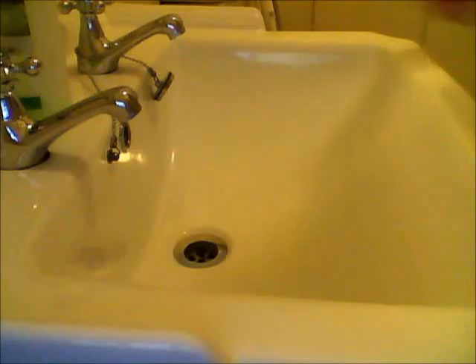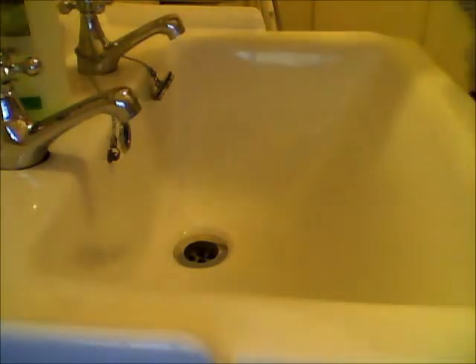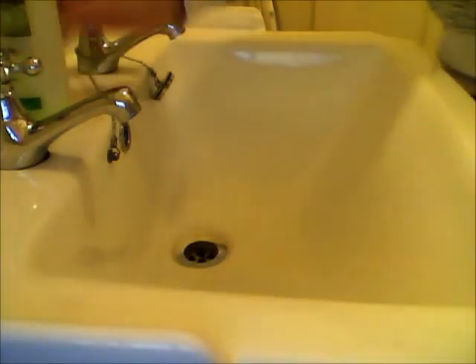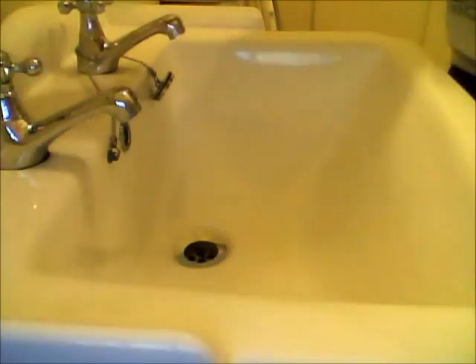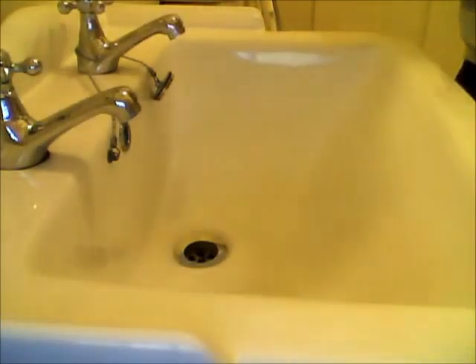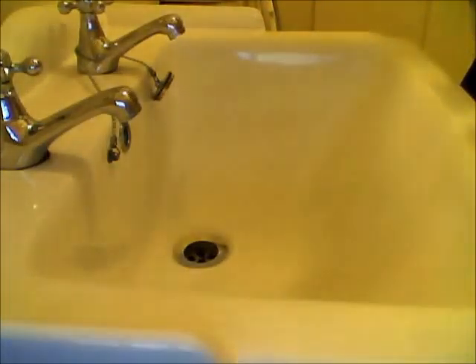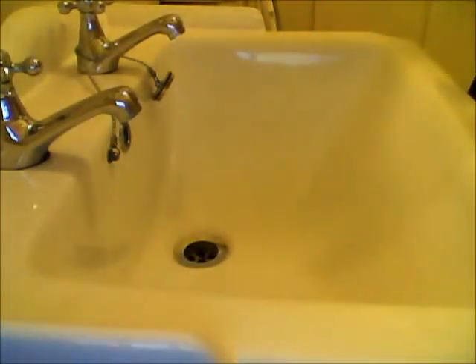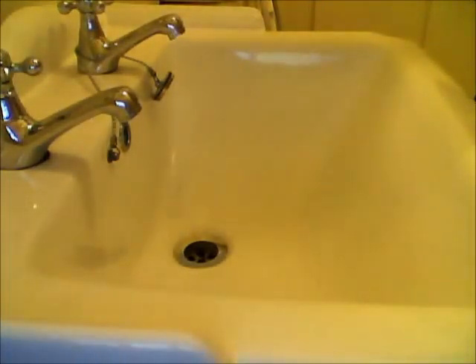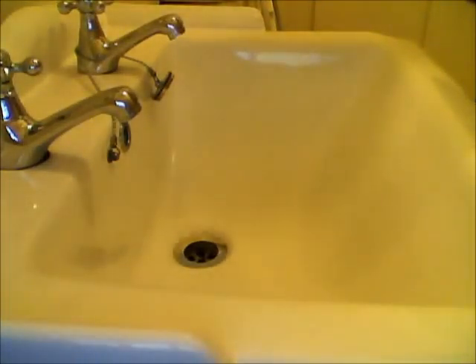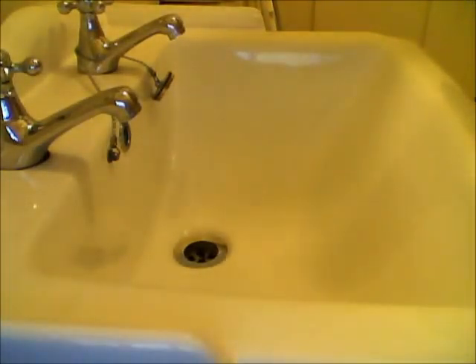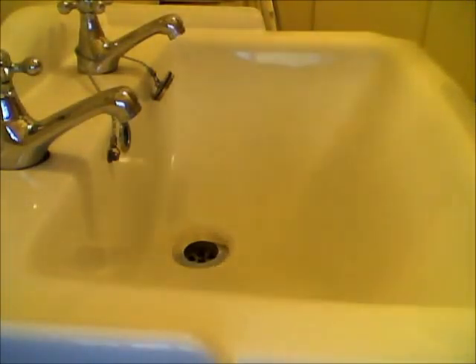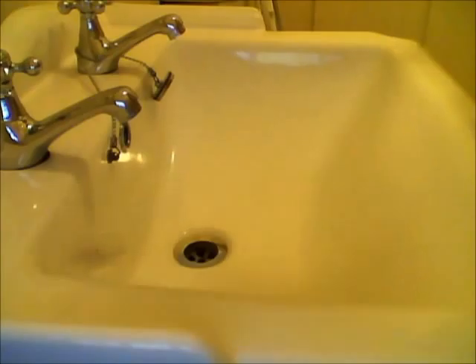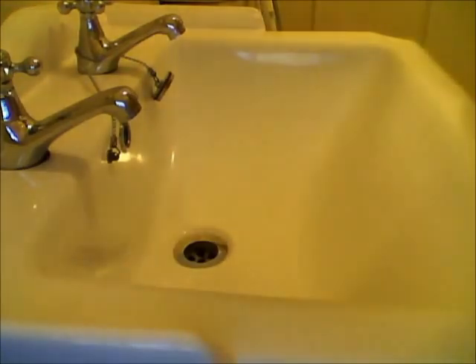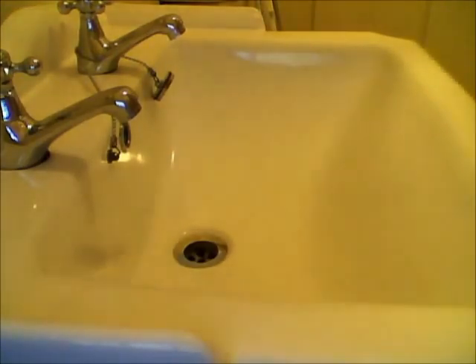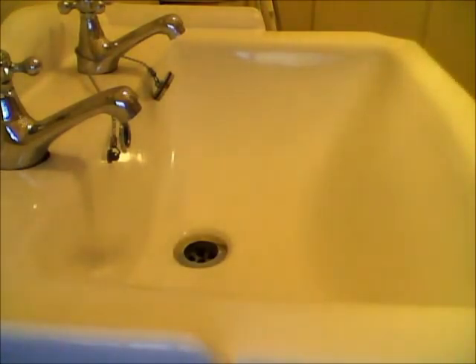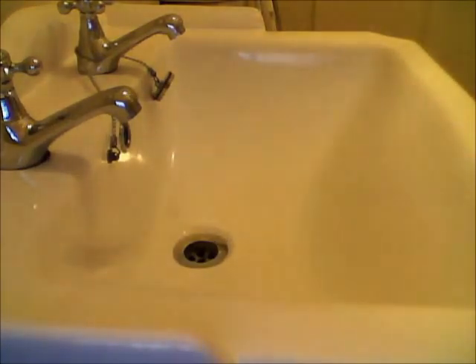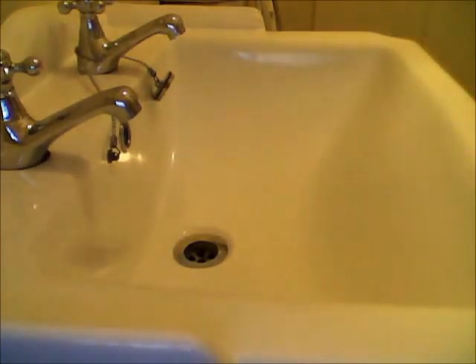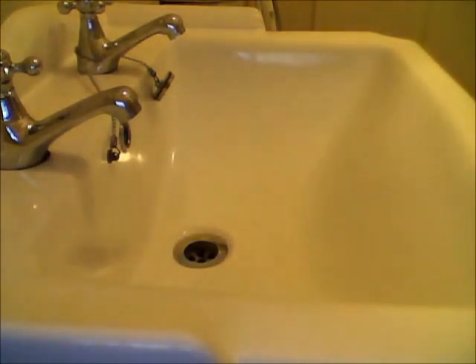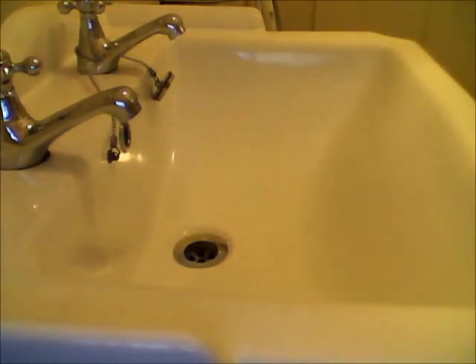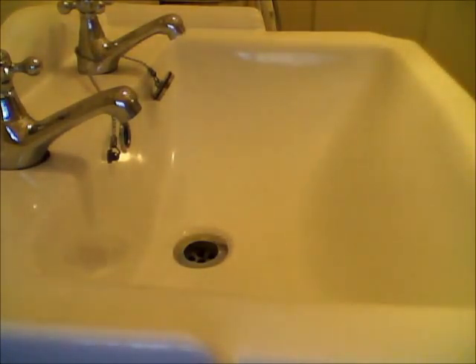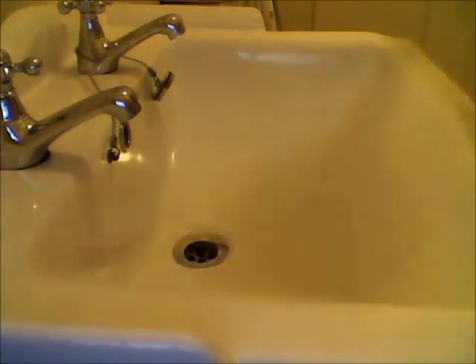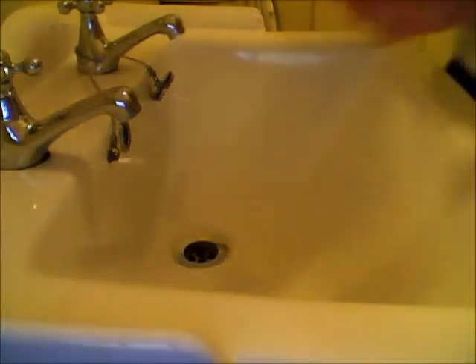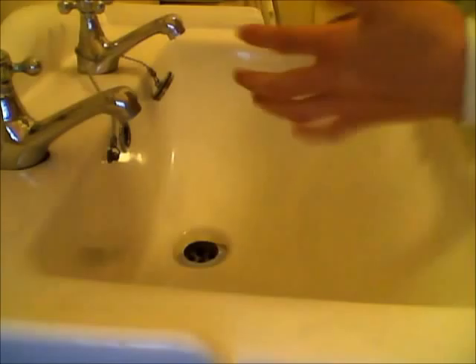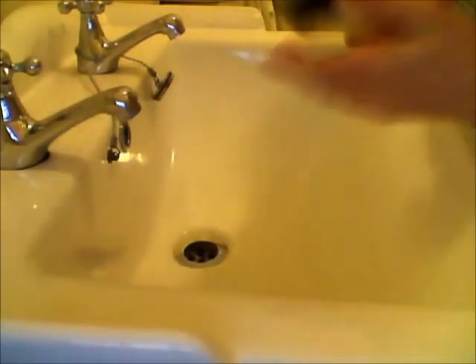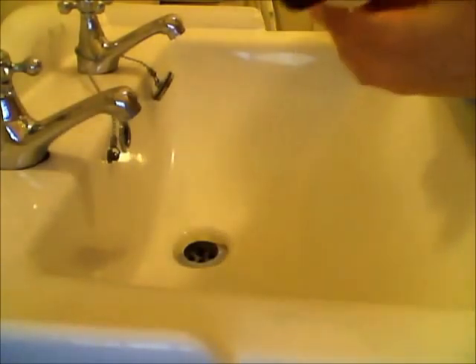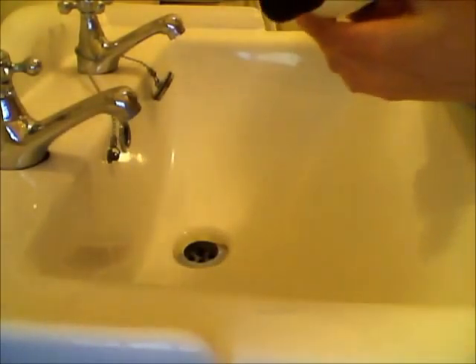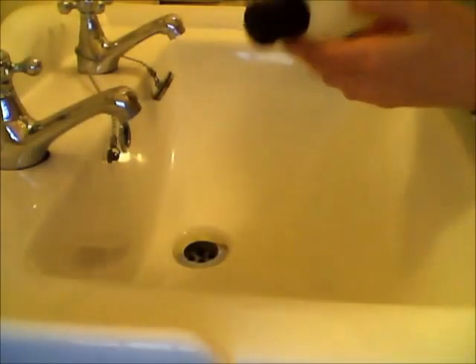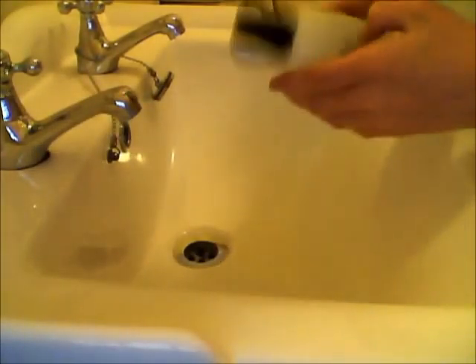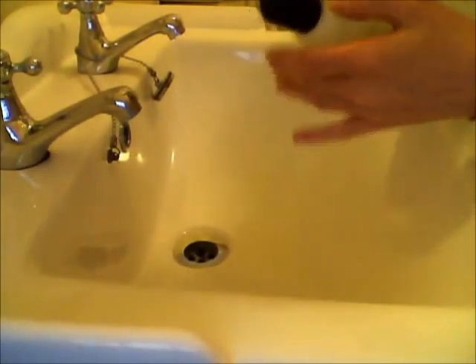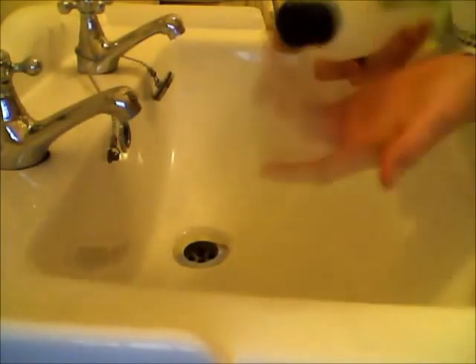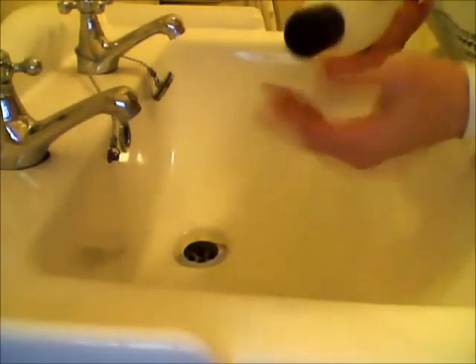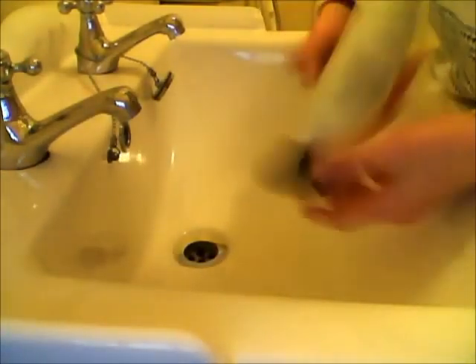Alright, so we're here to make a joystick style mop.